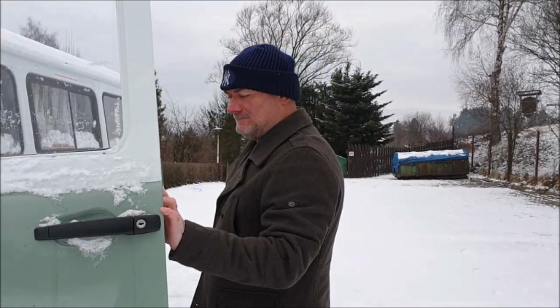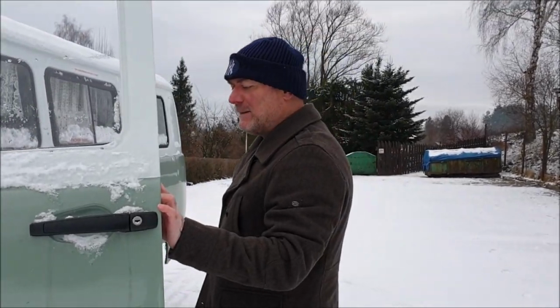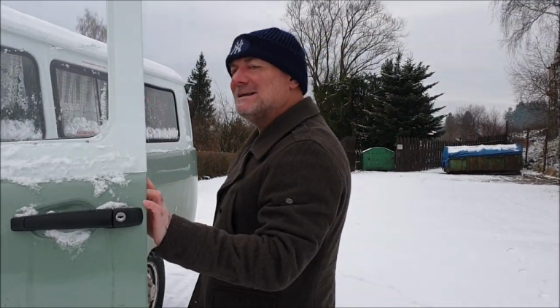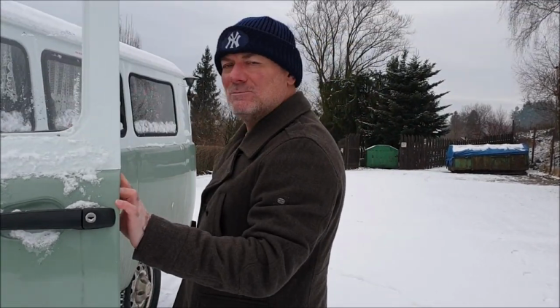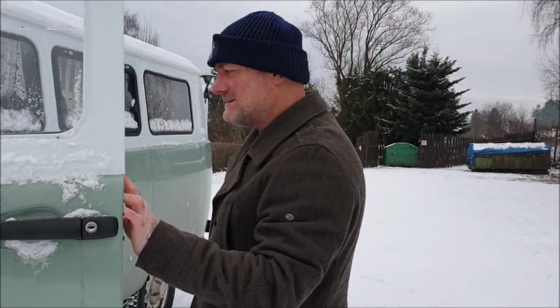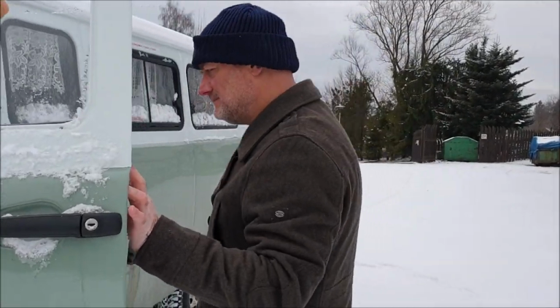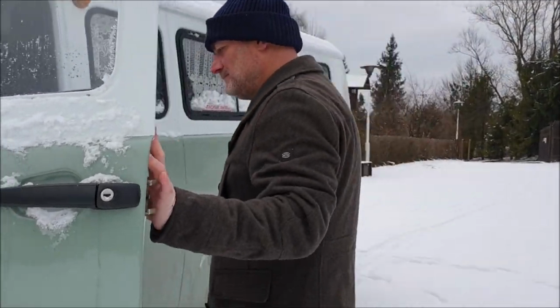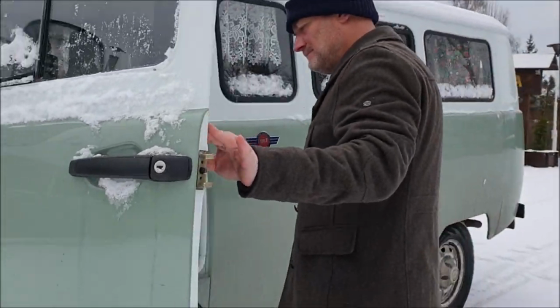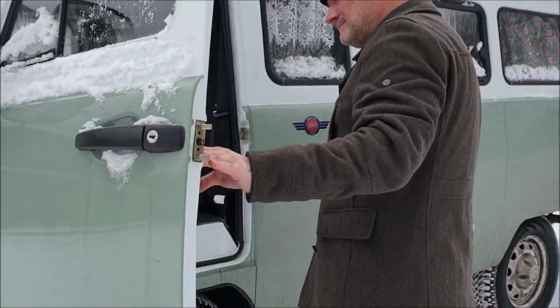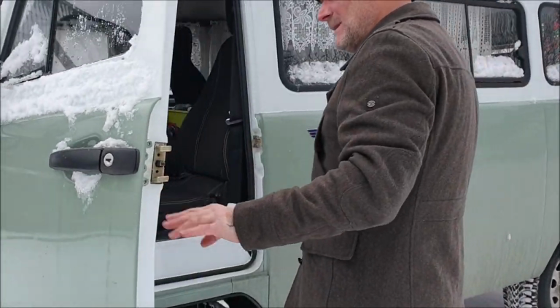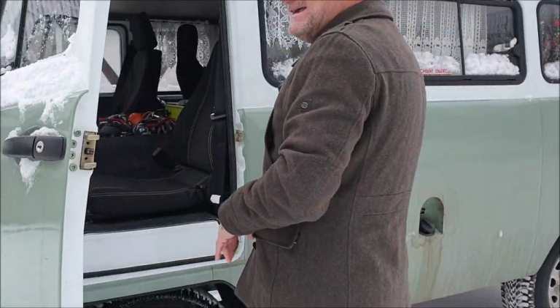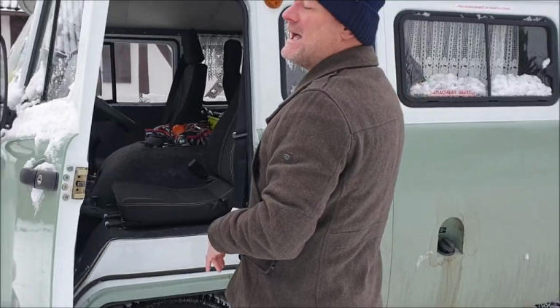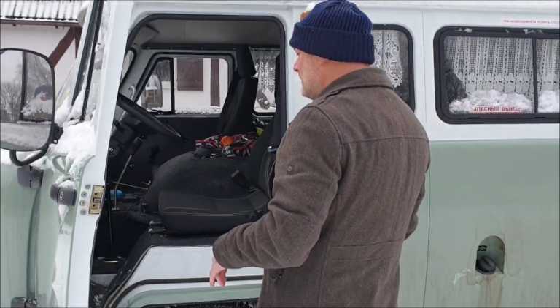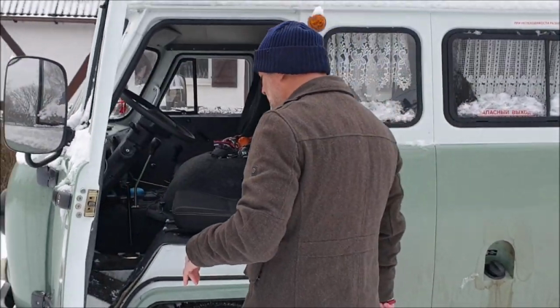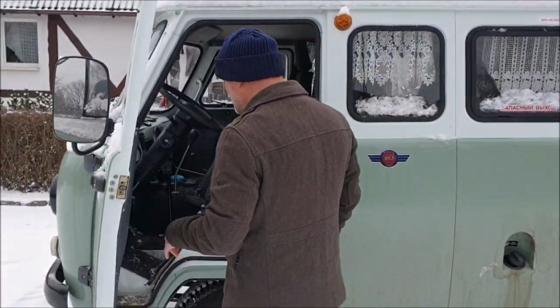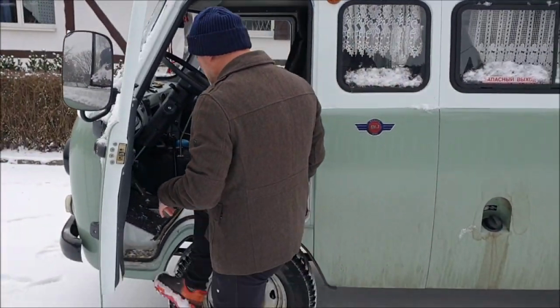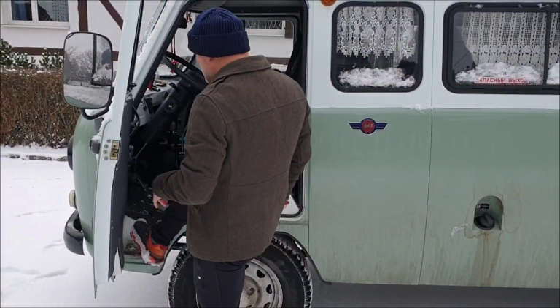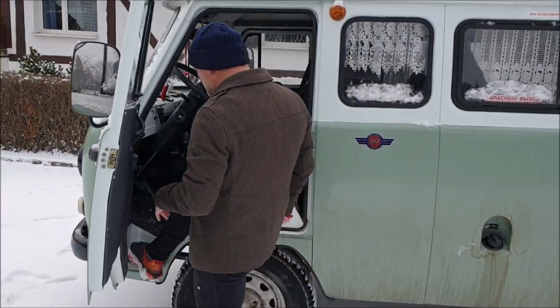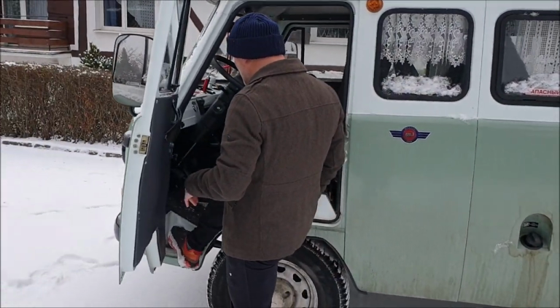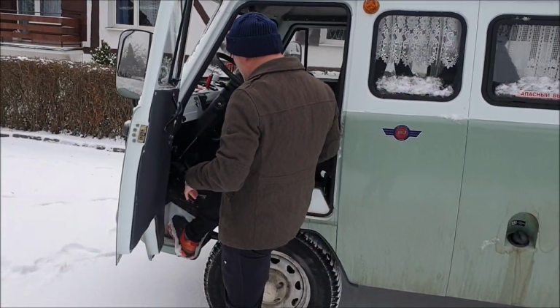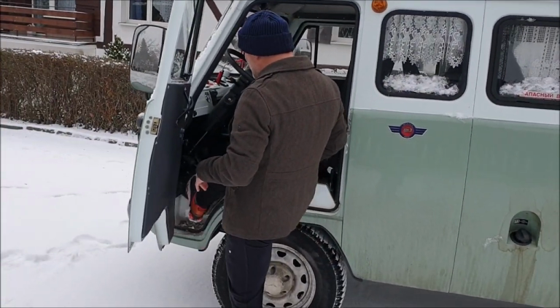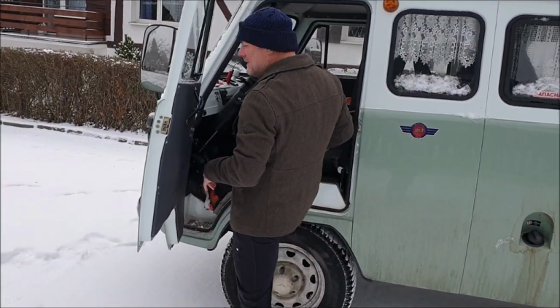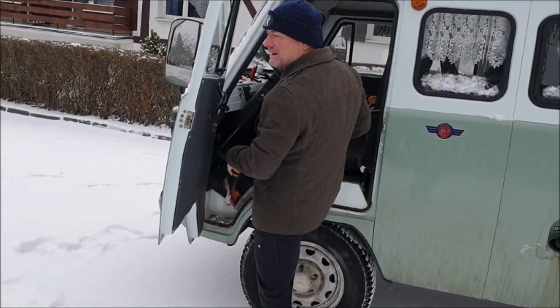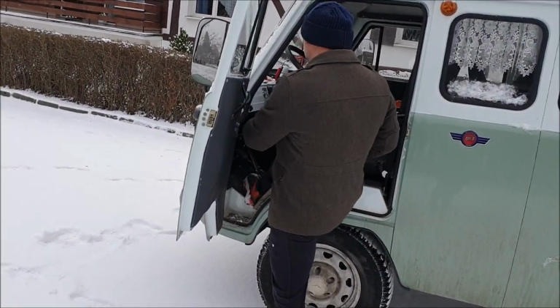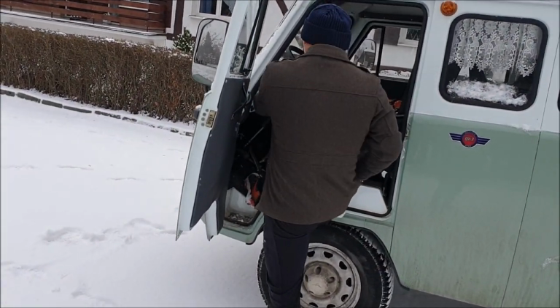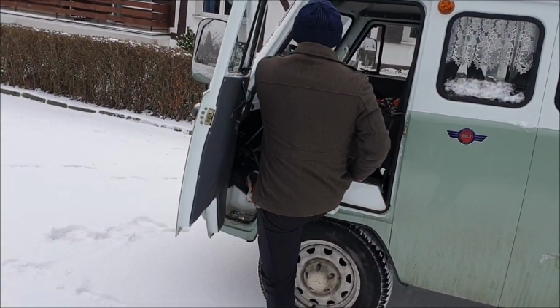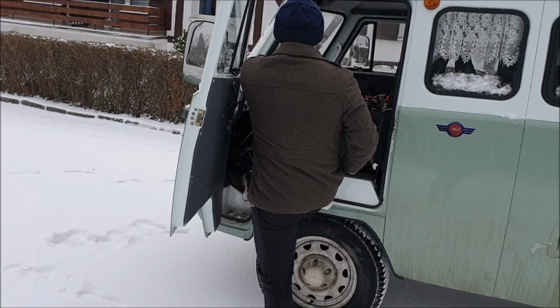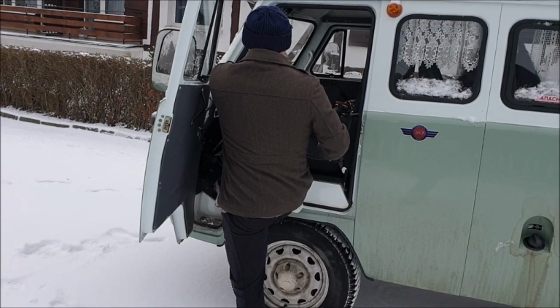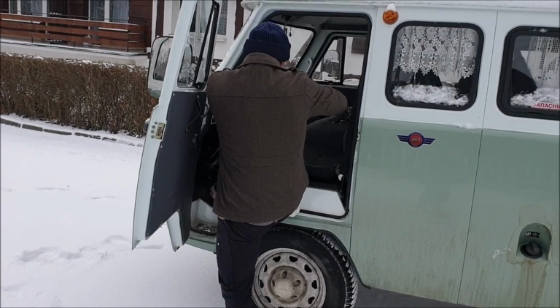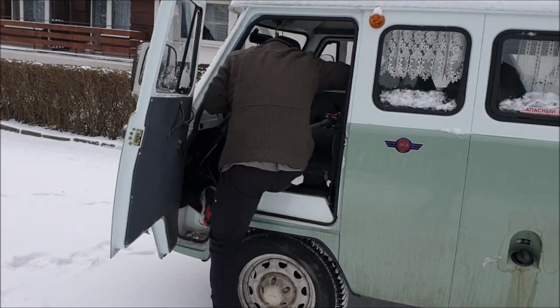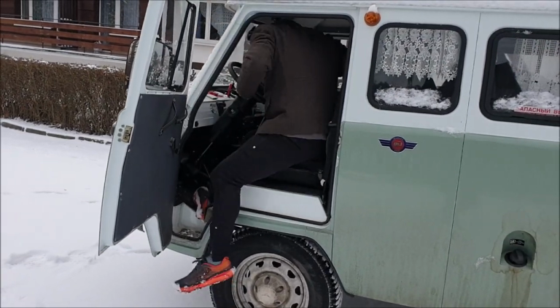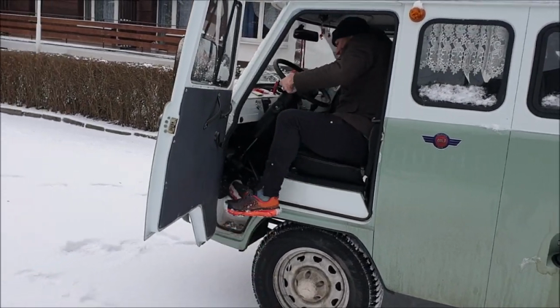Per salire nel Waz: si apre la porta, si mette il piede qua — ma io lo metto direttamente qua — mi aggancio al volante.